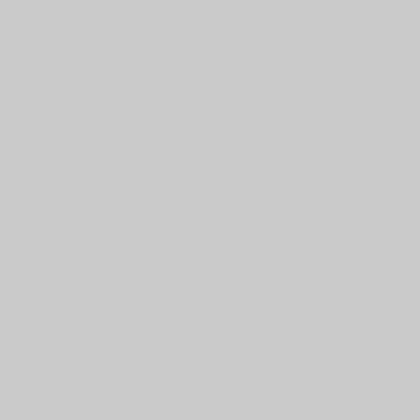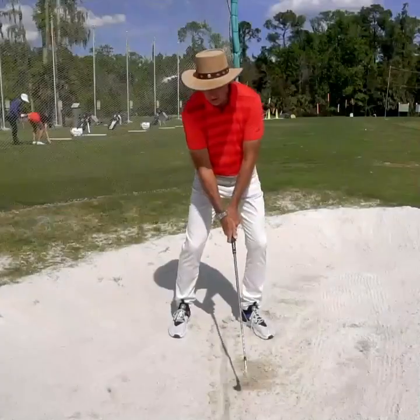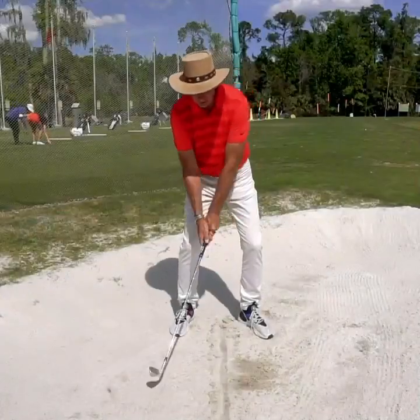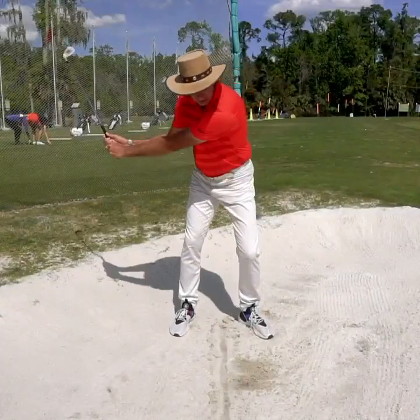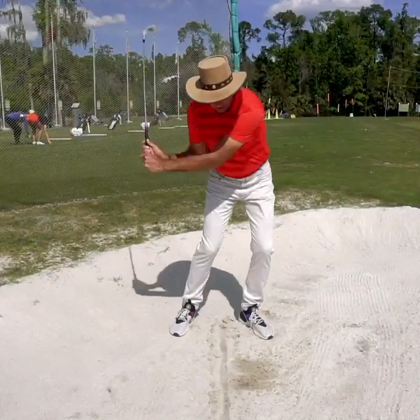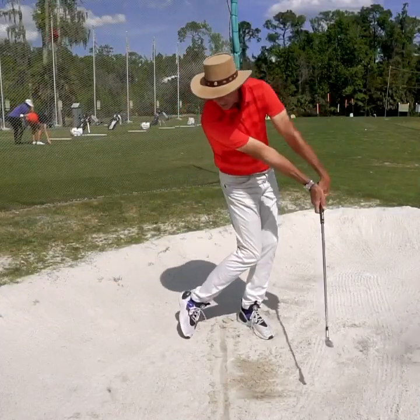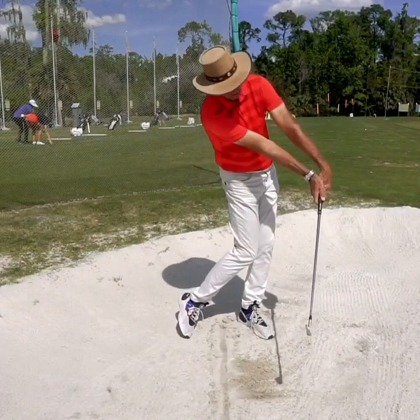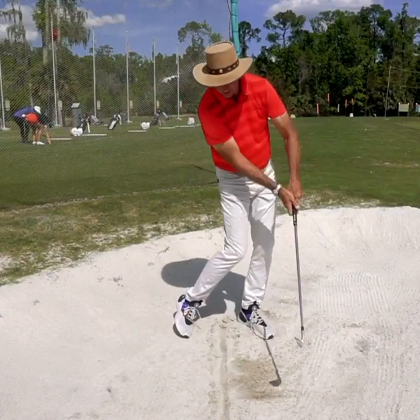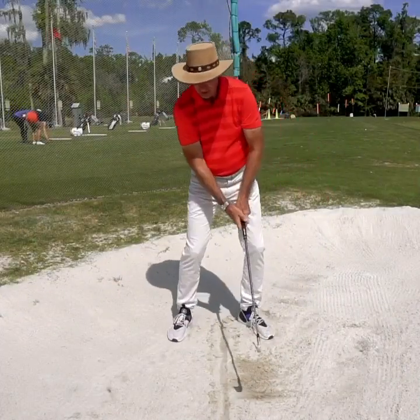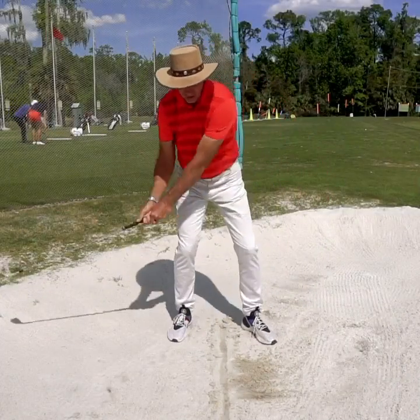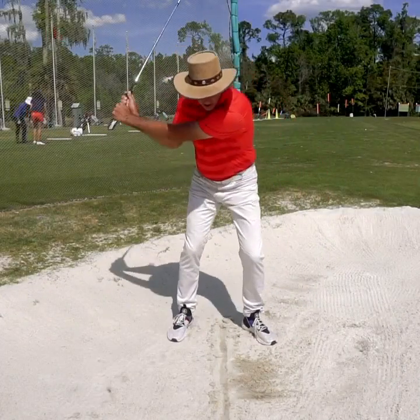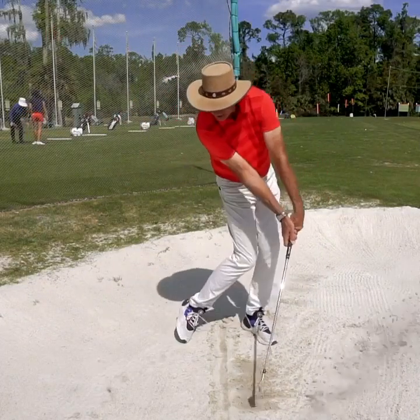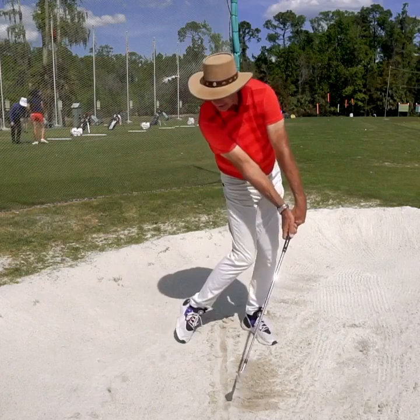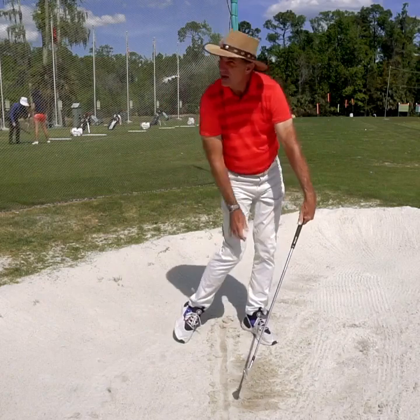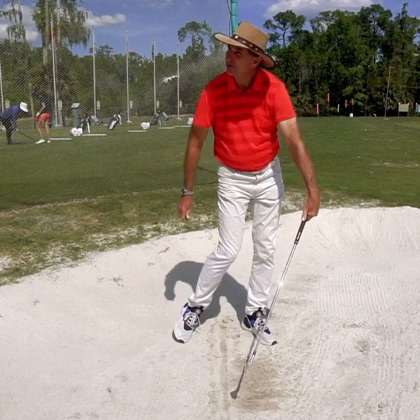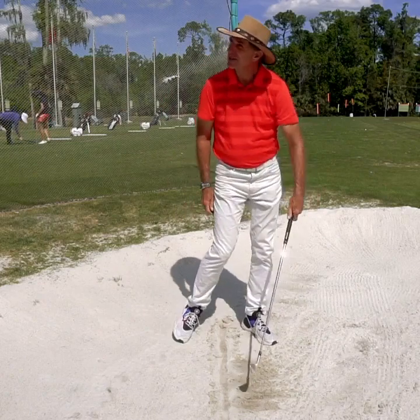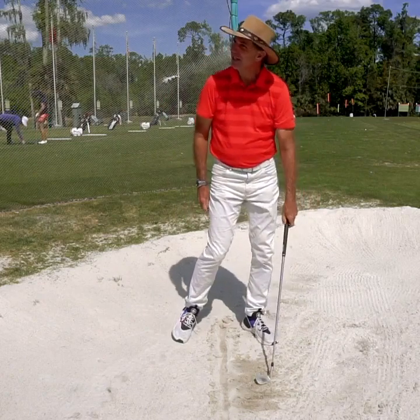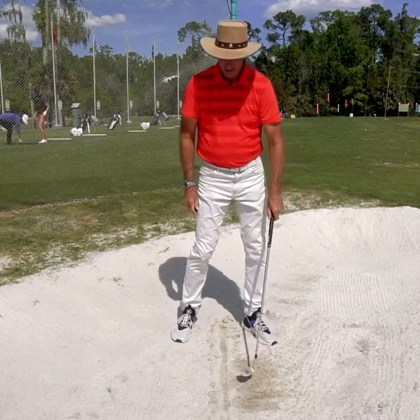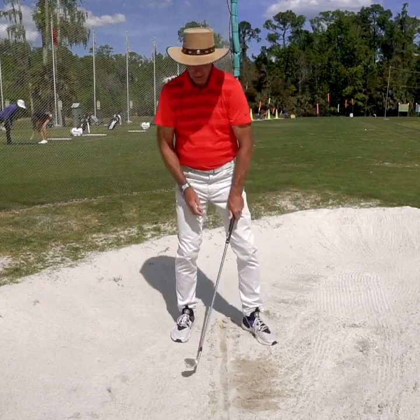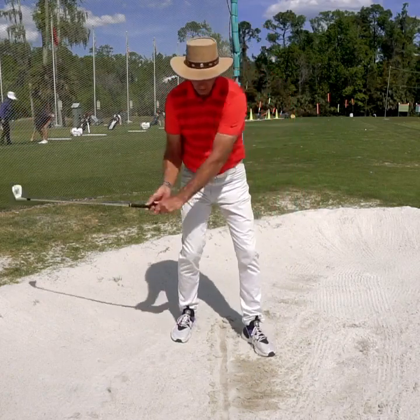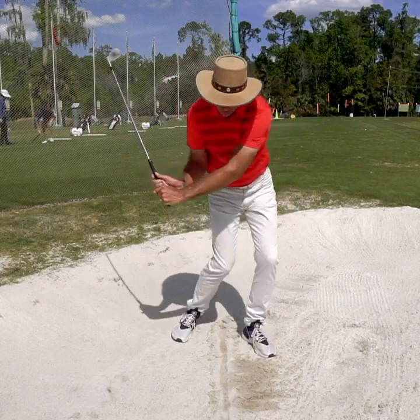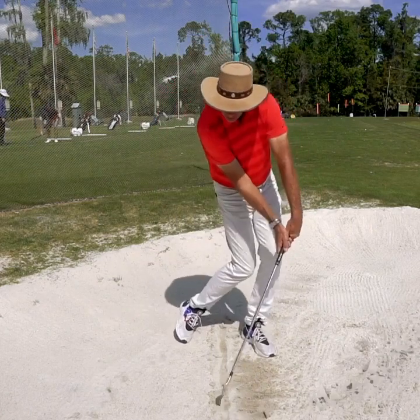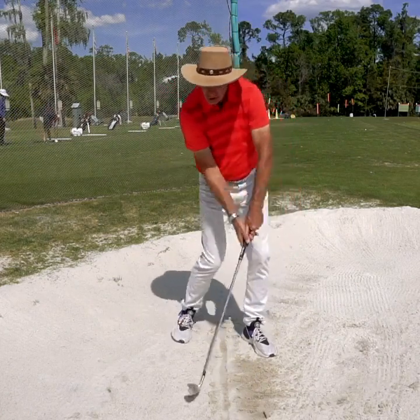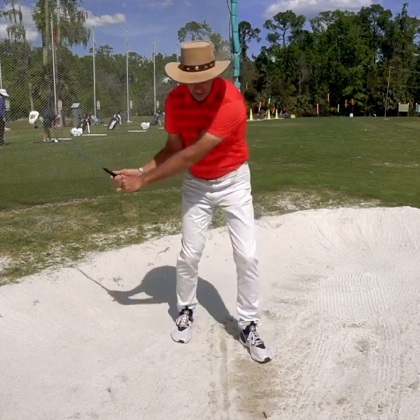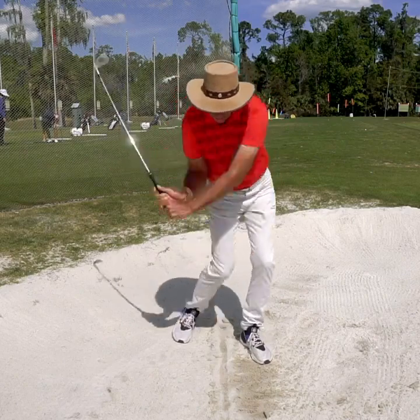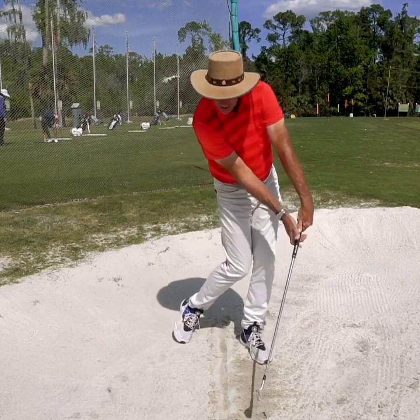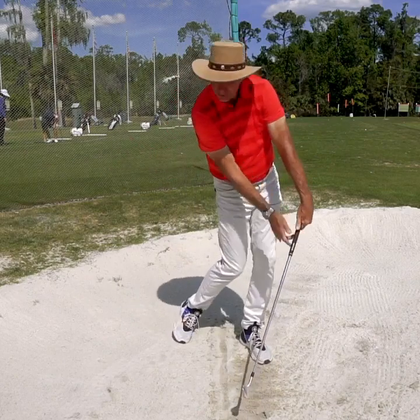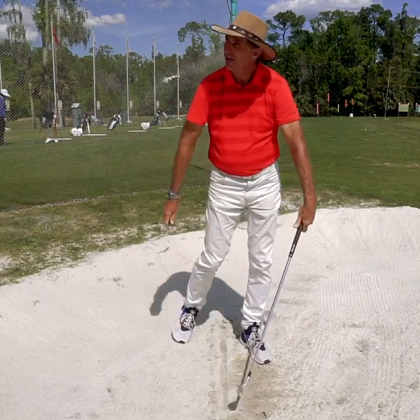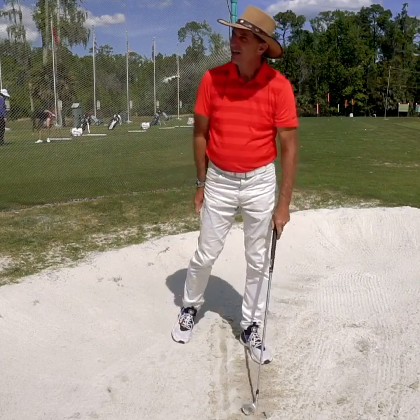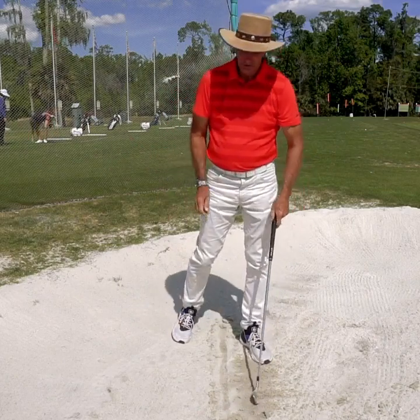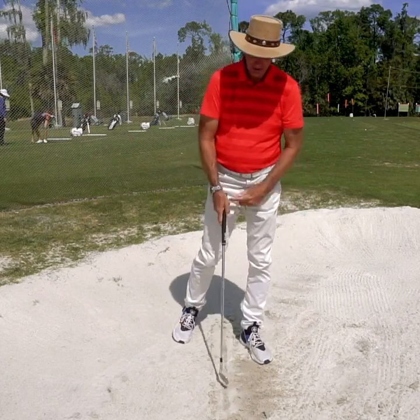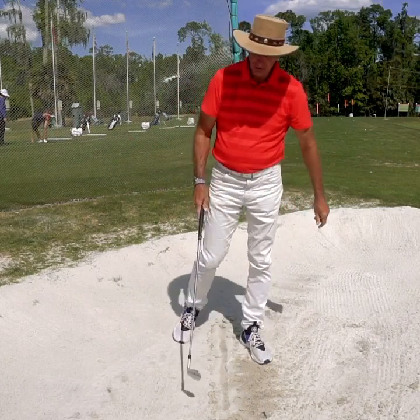Super relaxed. I'm turning back — bang — and notice how little the follow-through is. Because I'm really dumping the energy right into the back of that golf ball. Okay, let's see you do it.